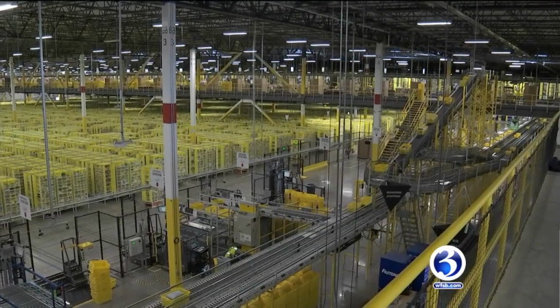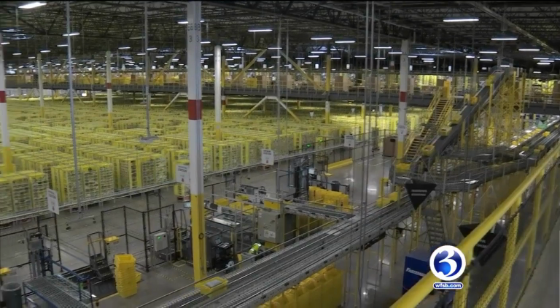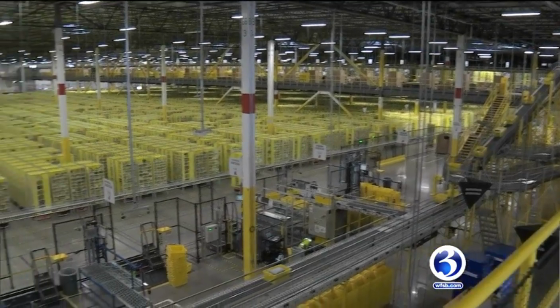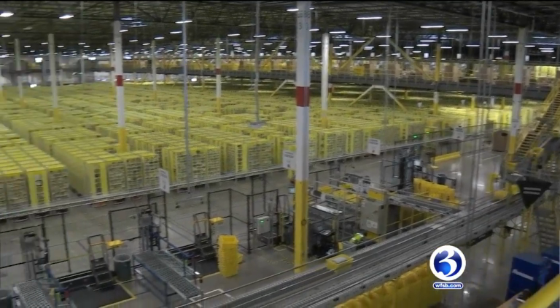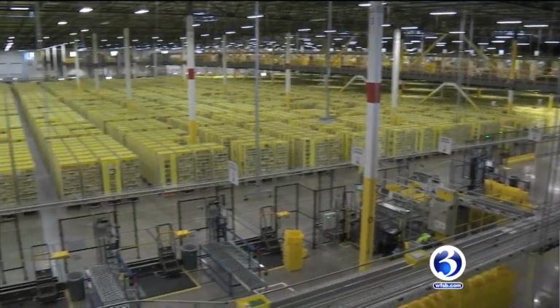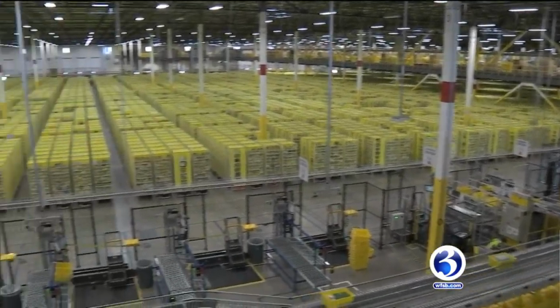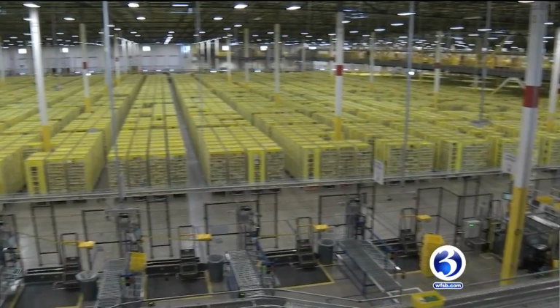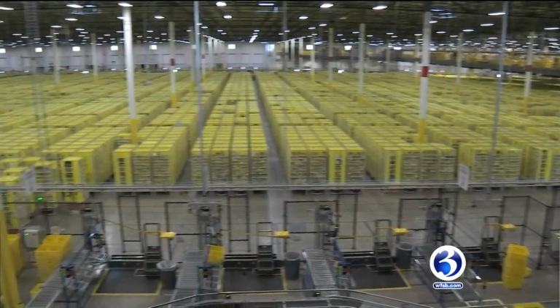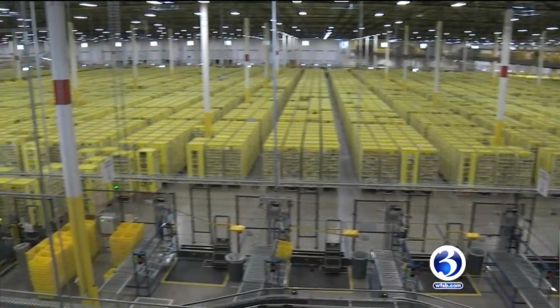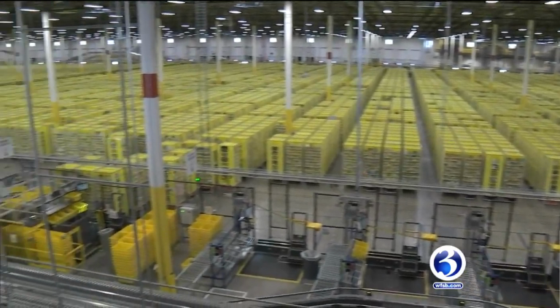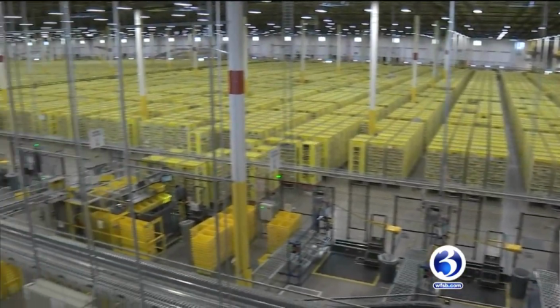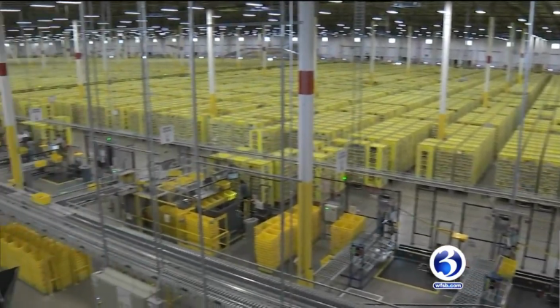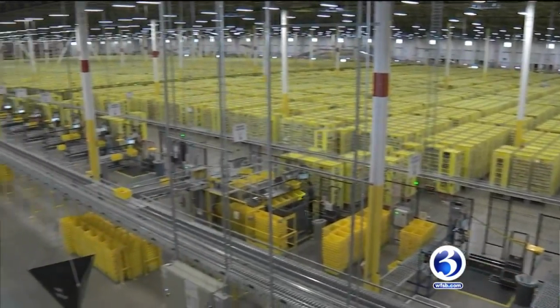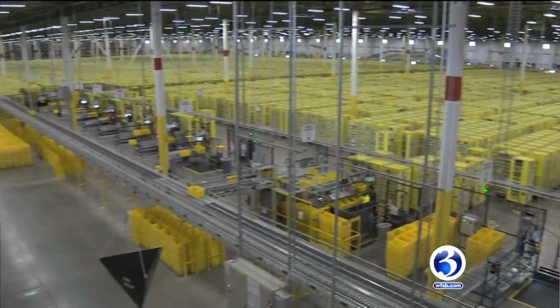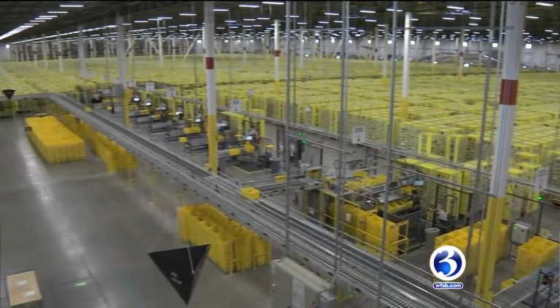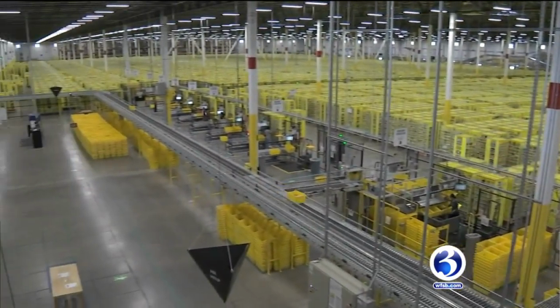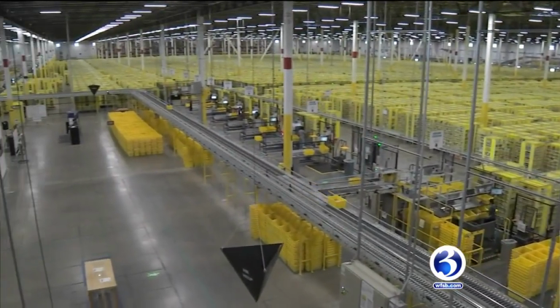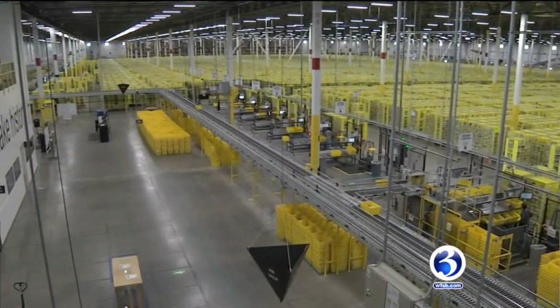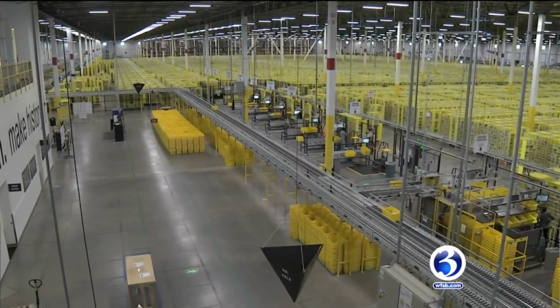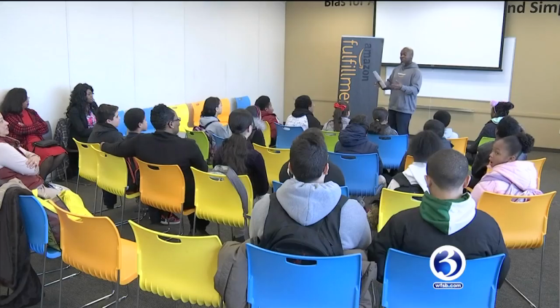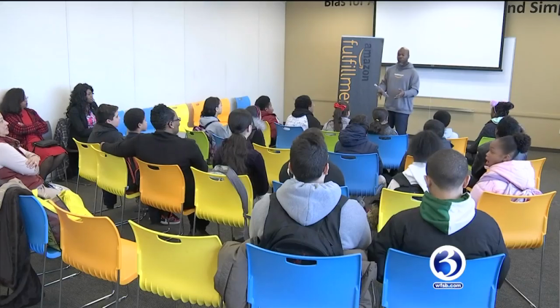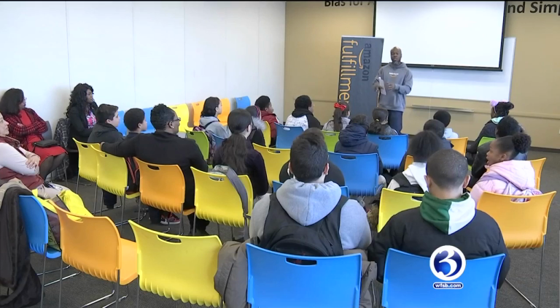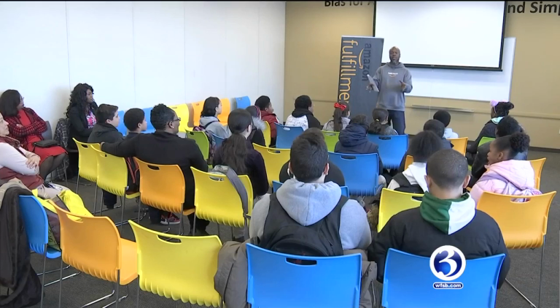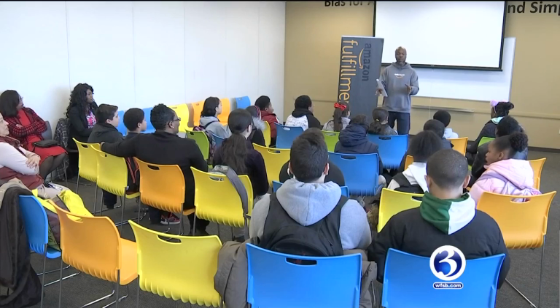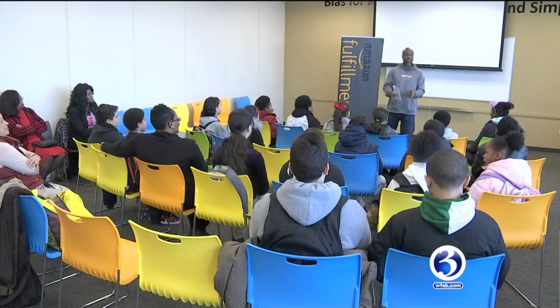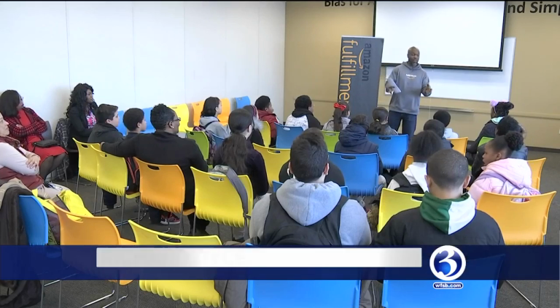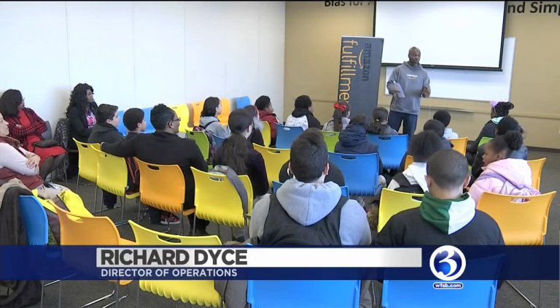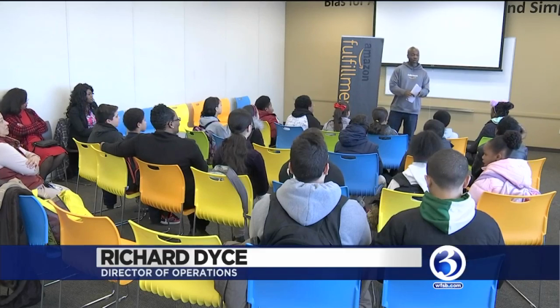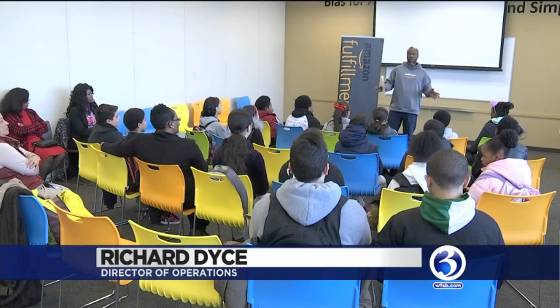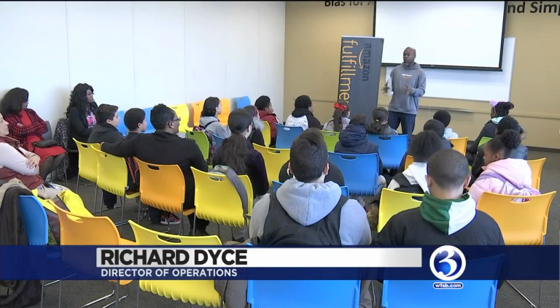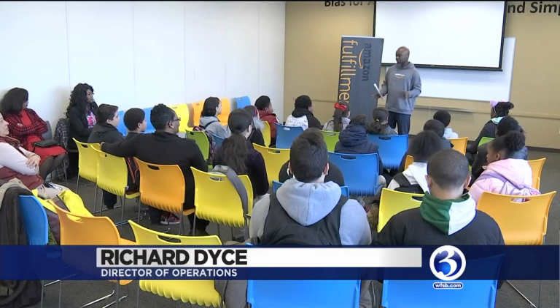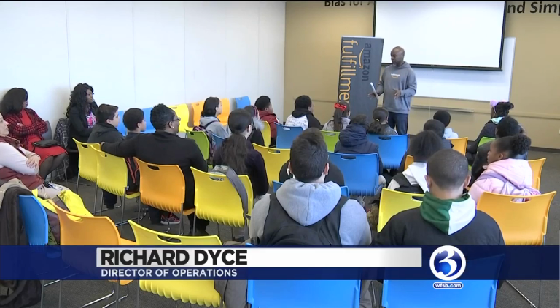Fifteen hundred employees work at the 1.2 million square foot facility — that's about the size of 28 football fields. I'm excited for you because you guys get the opportunity to see what a lot of people don't get a chance to see.